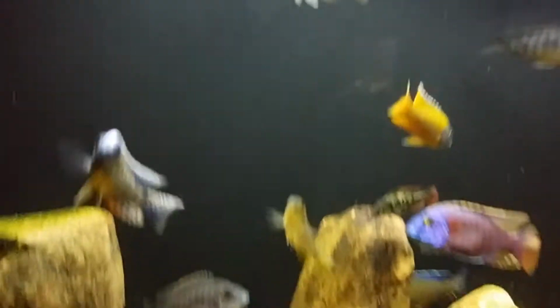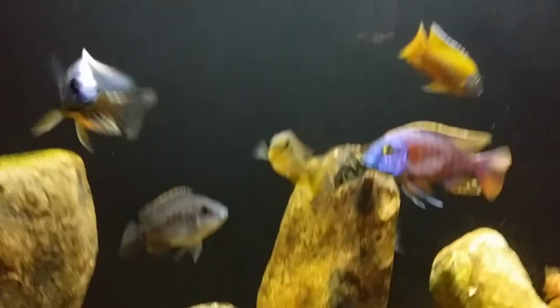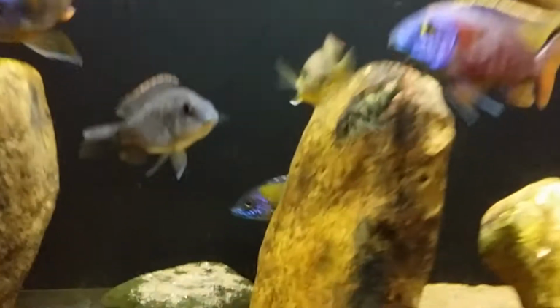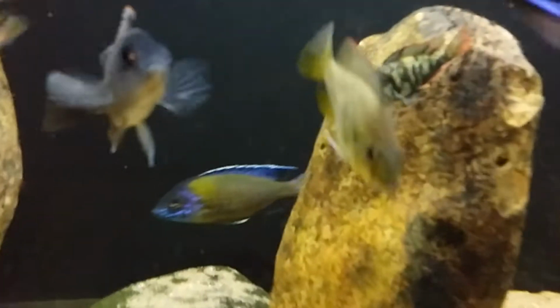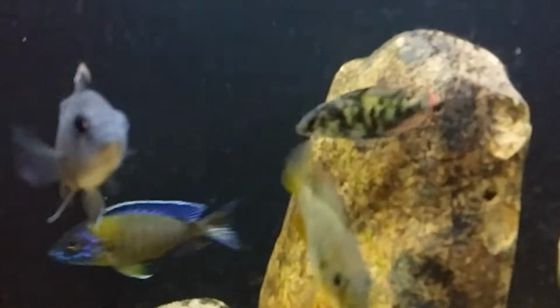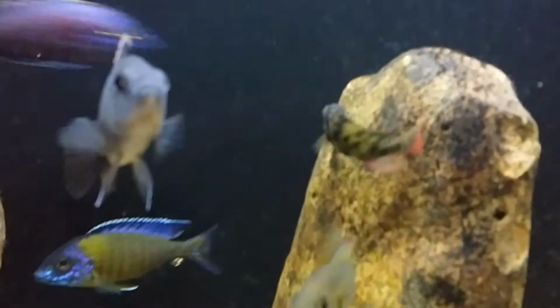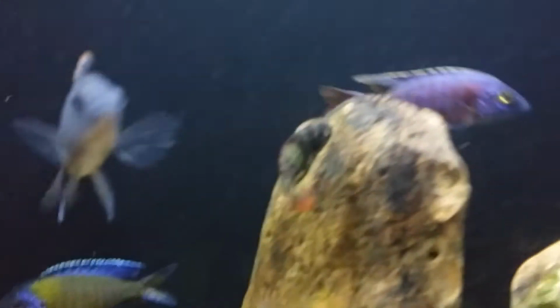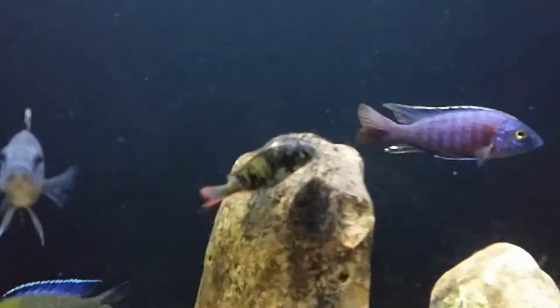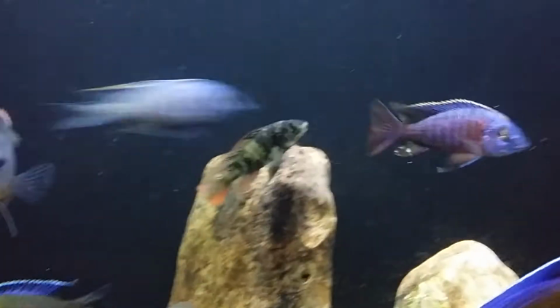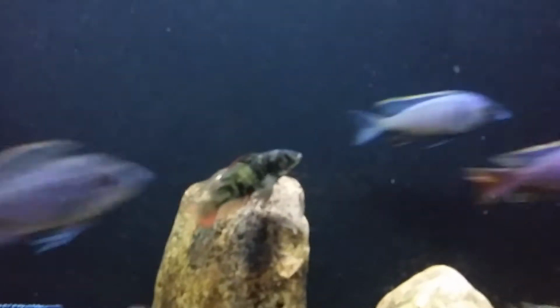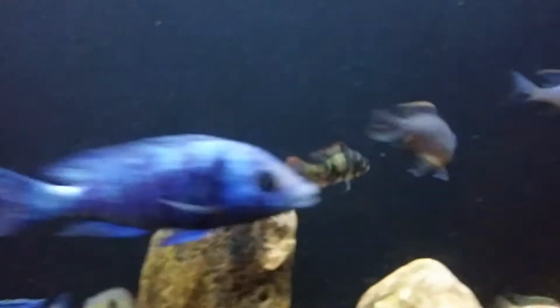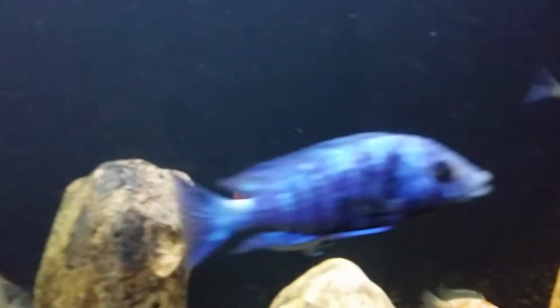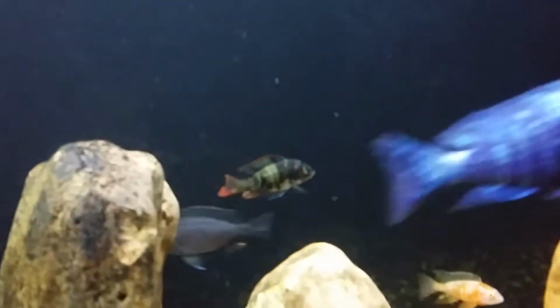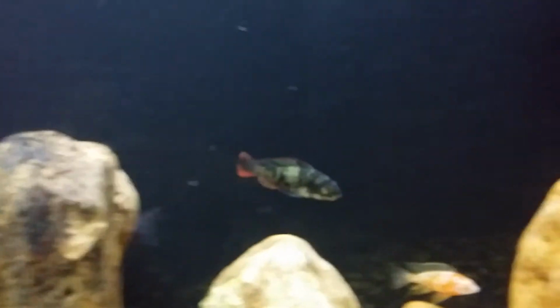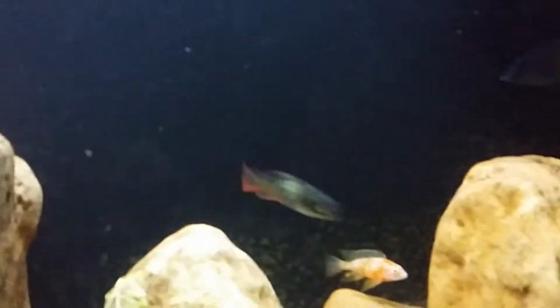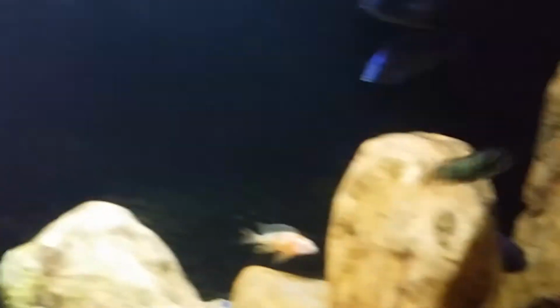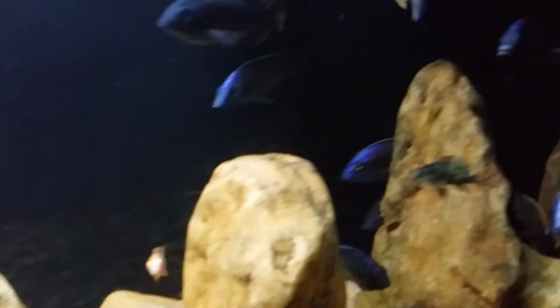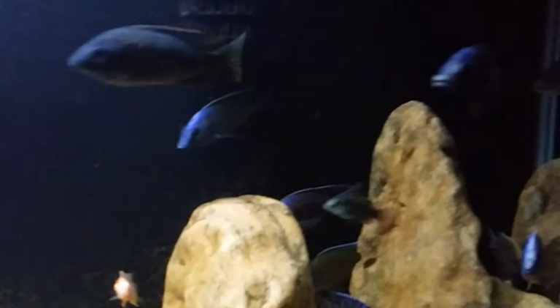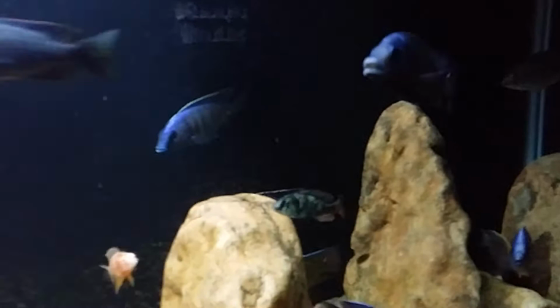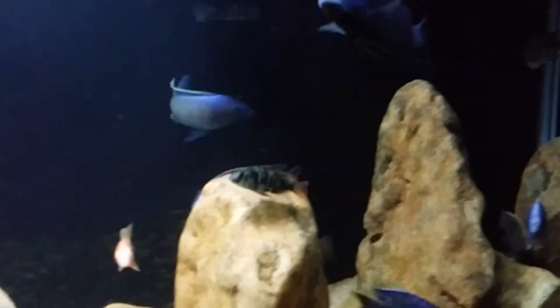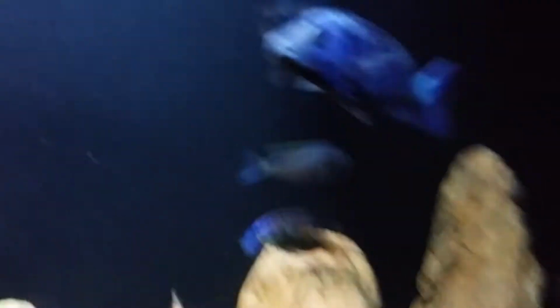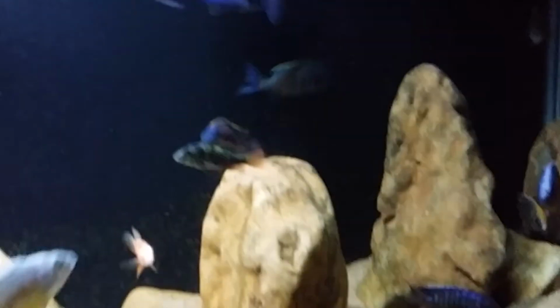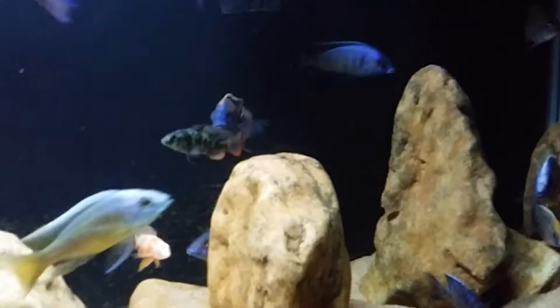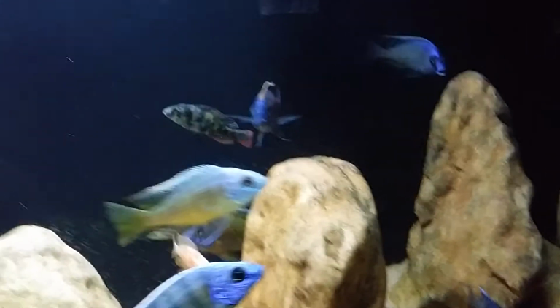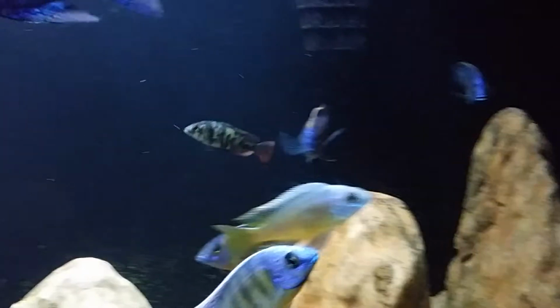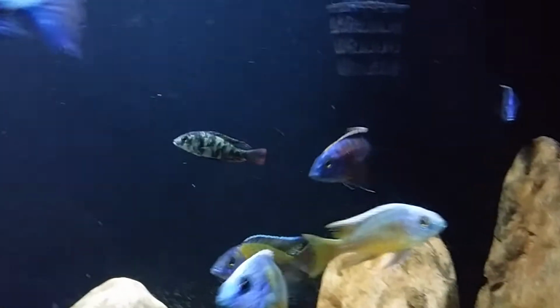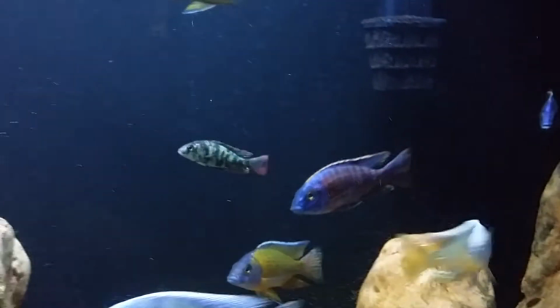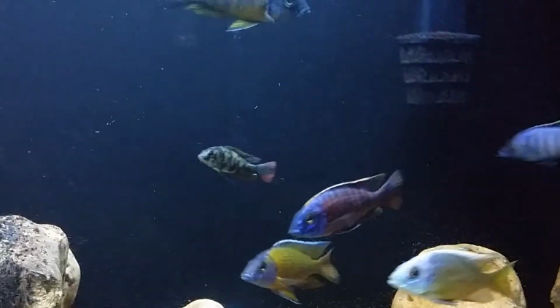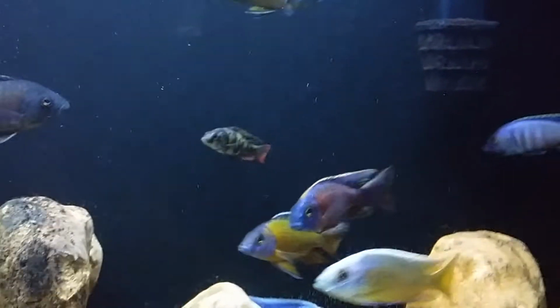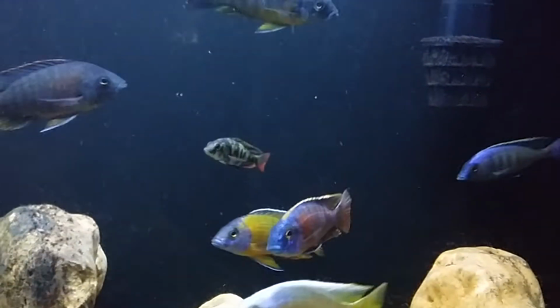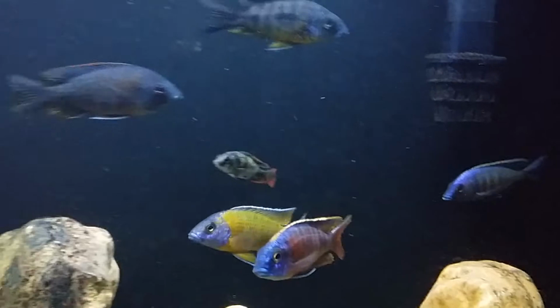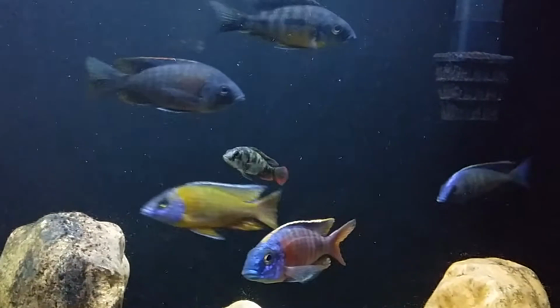I got some Placido Chromis Comagenio. These guys, I got them just fry and I grew them out. They're already coloring up because they're that small and they're actually bullying around the big guys. So that's pretty cool about them.